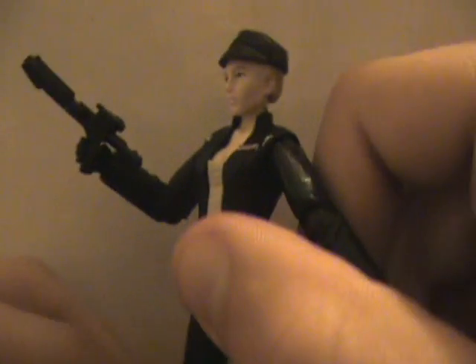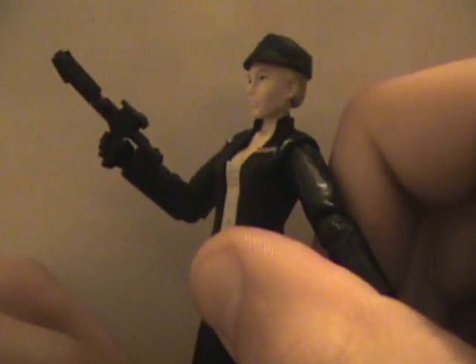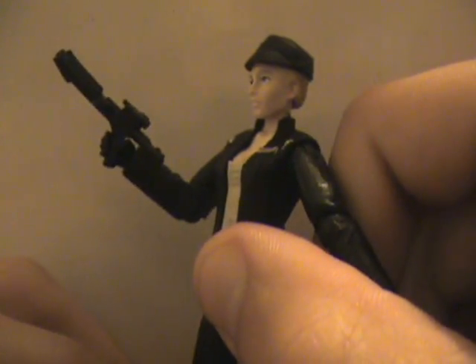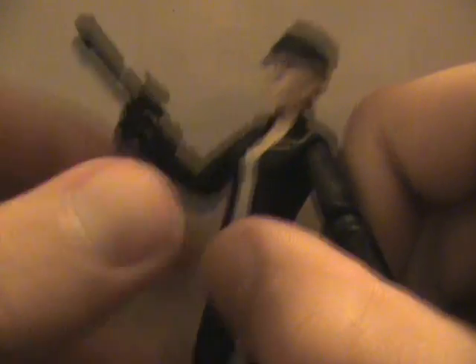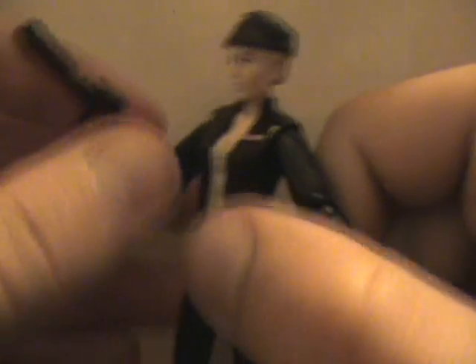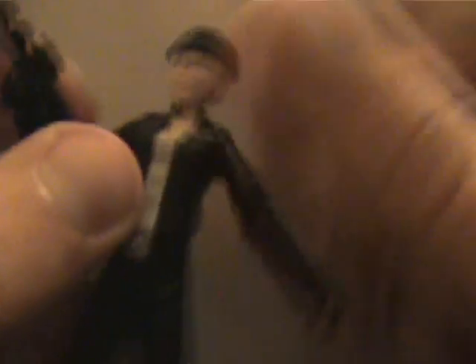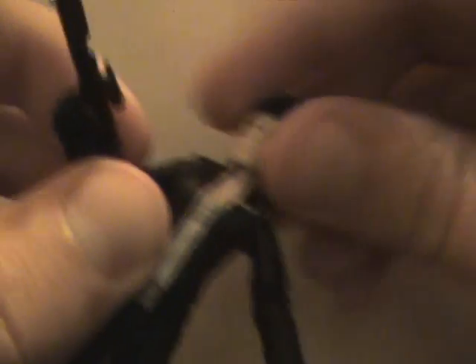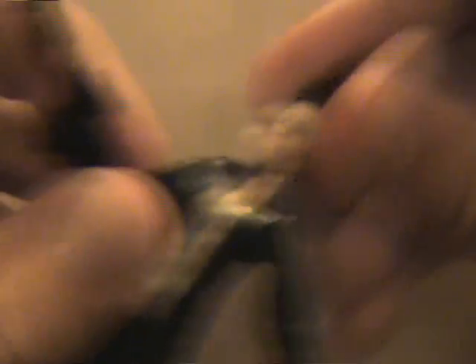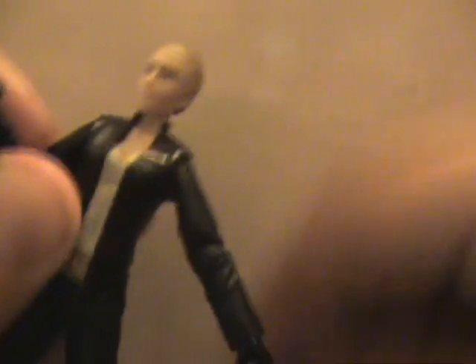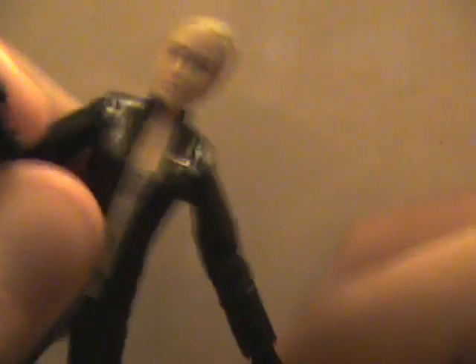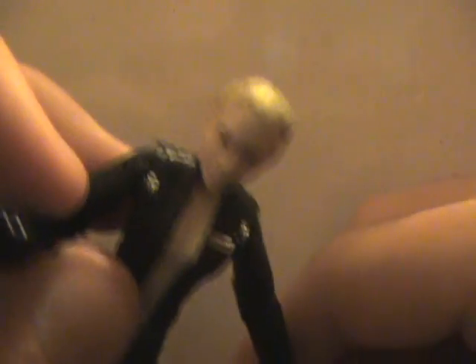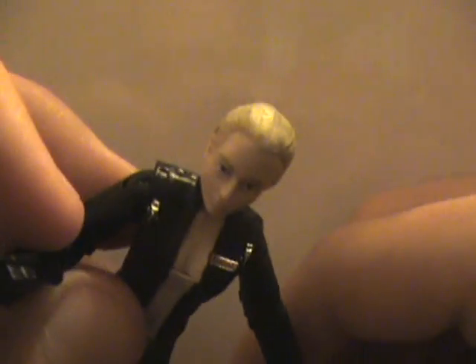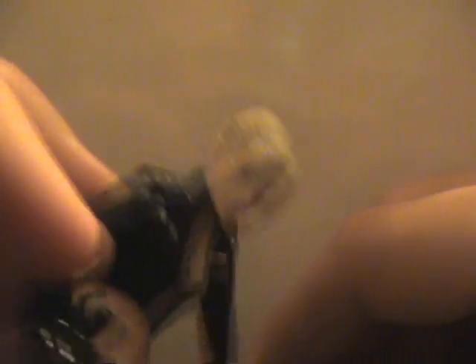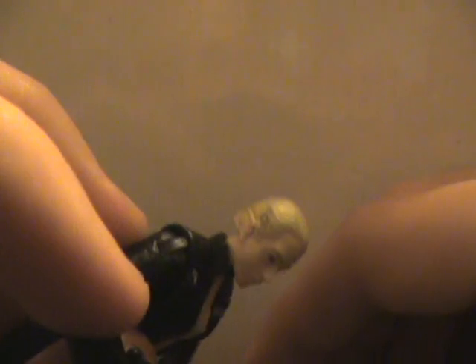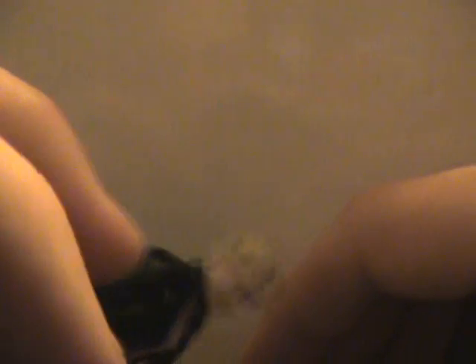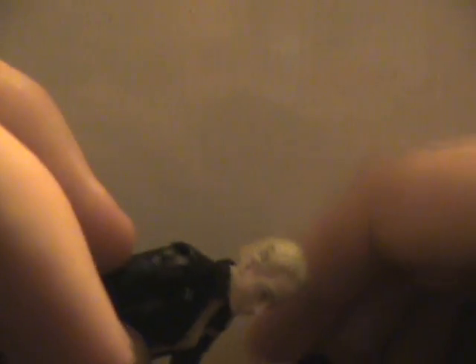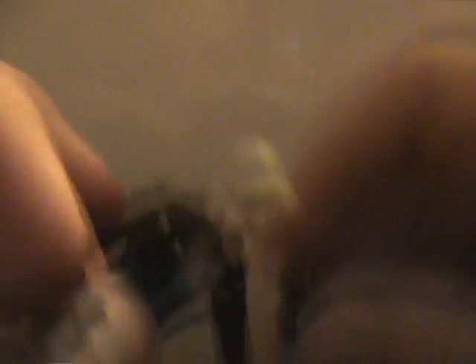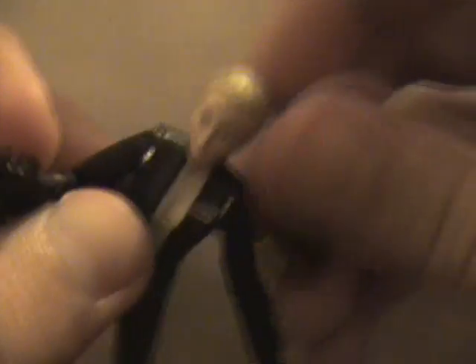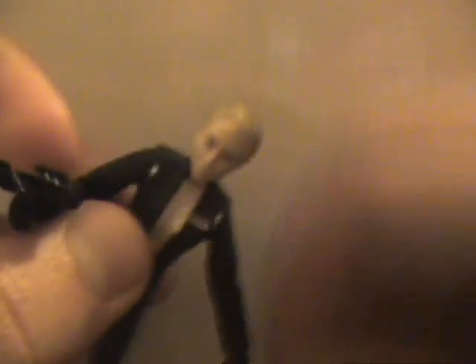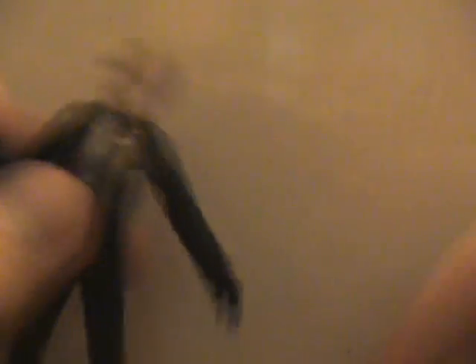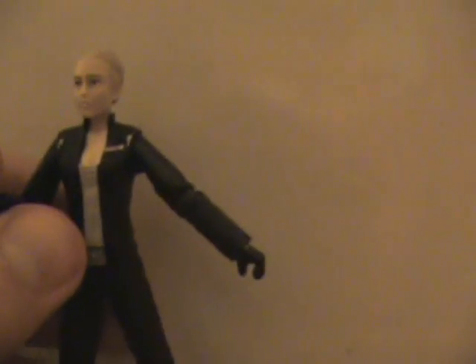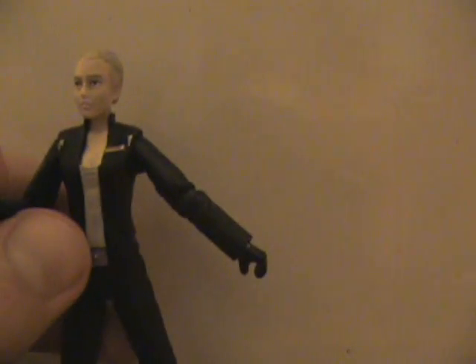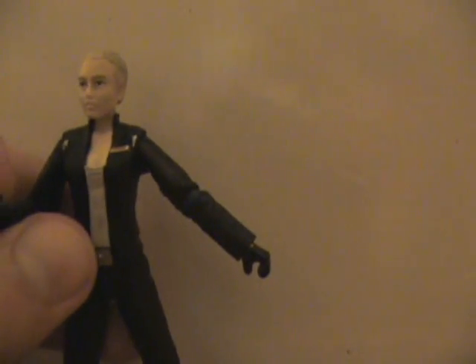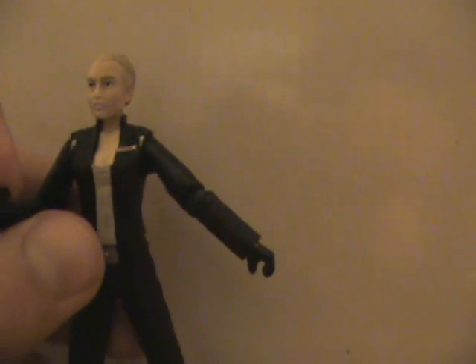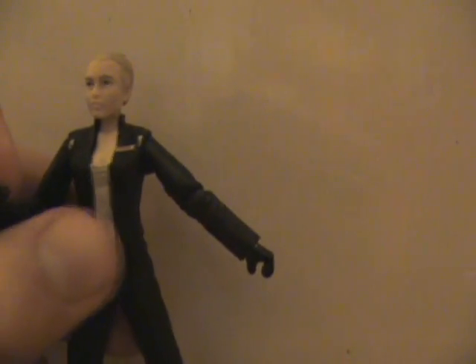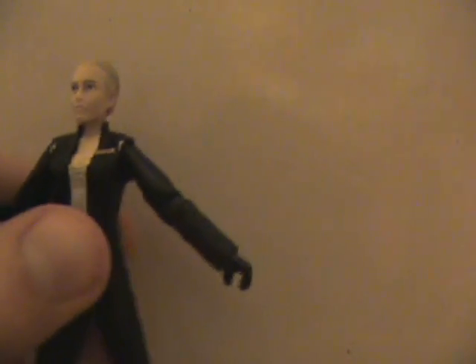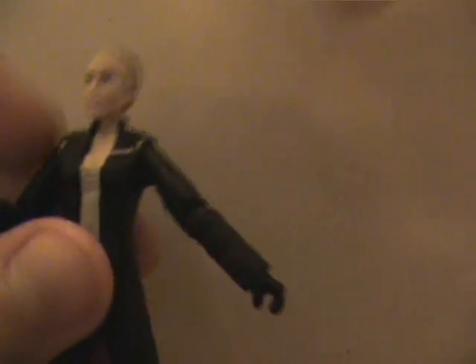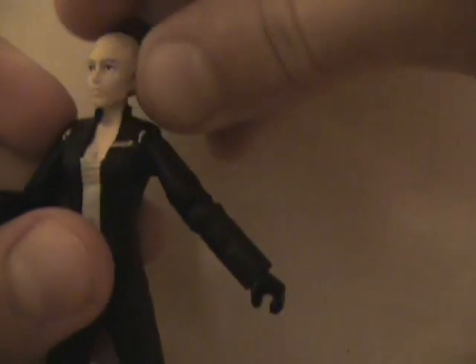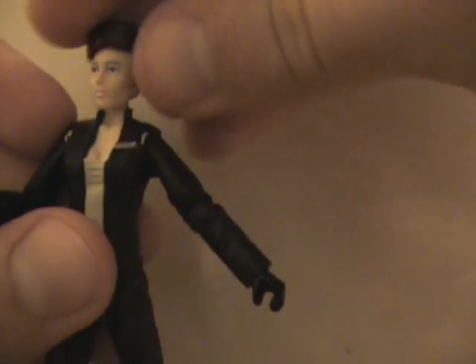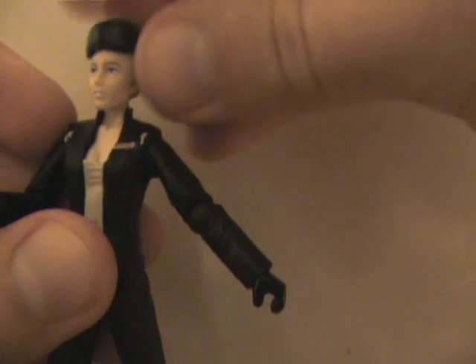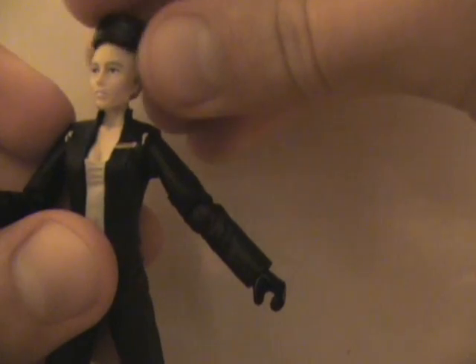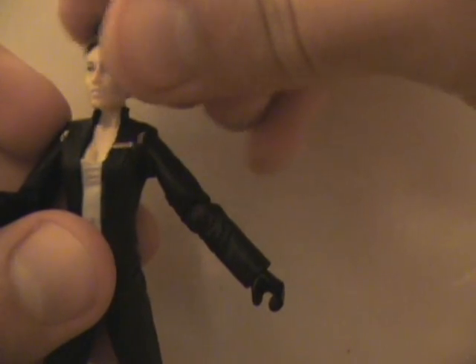Accessory-wise she comes with a blaster and a hat. She does have hair molded in there, but as the hat falls to the floor I think she looks better with the hat on.